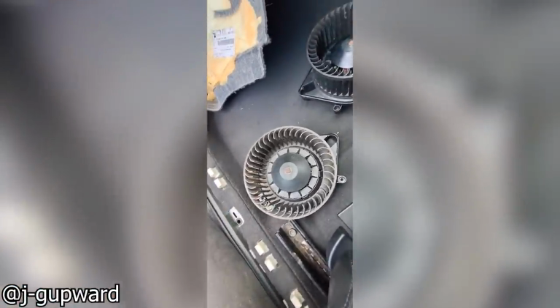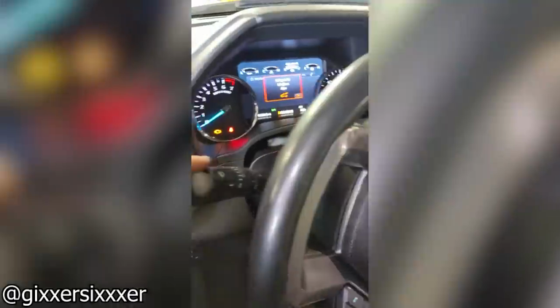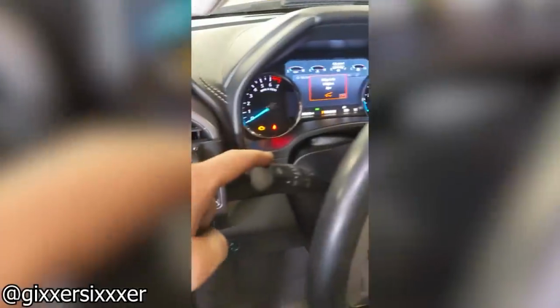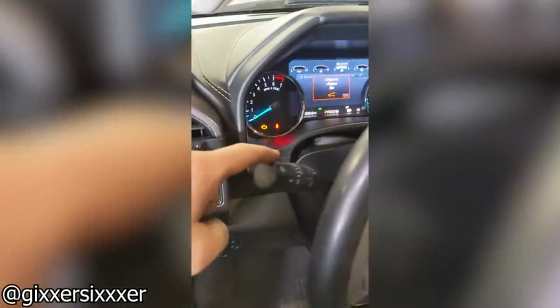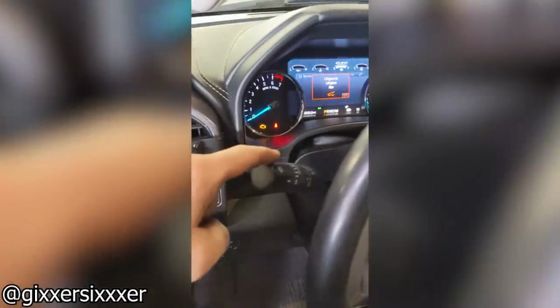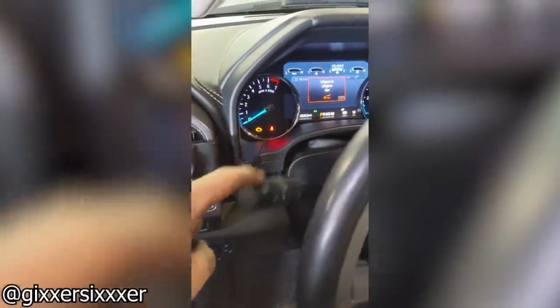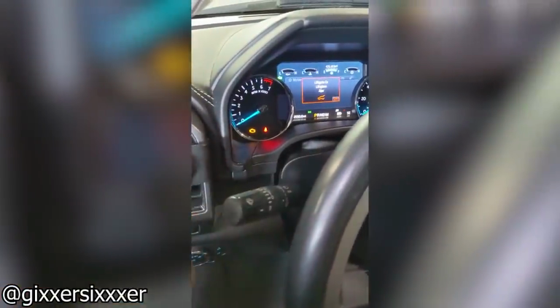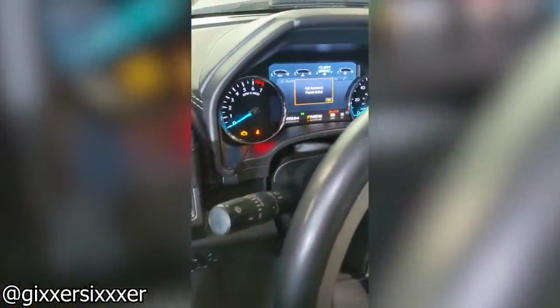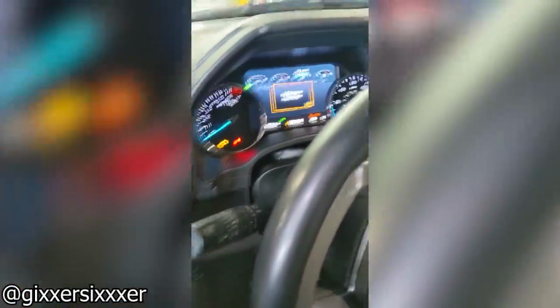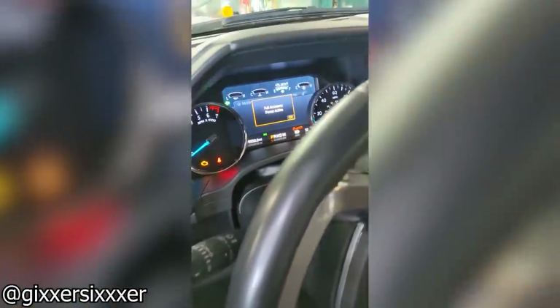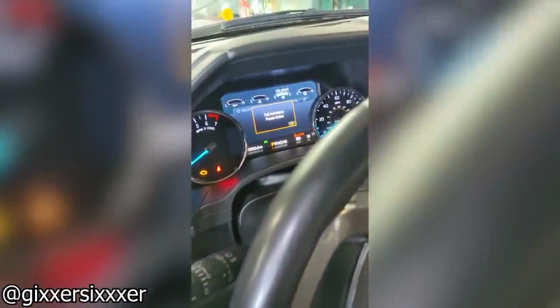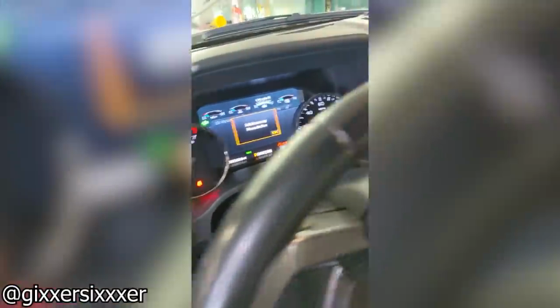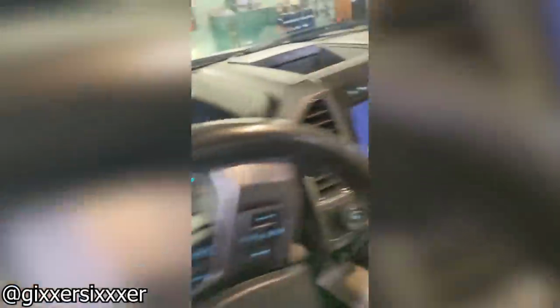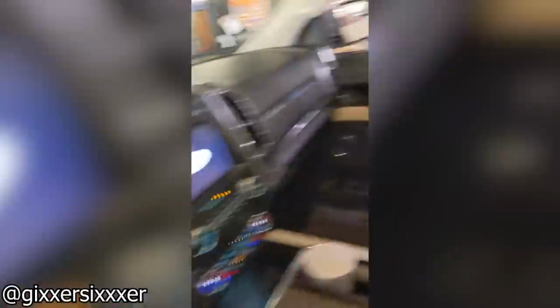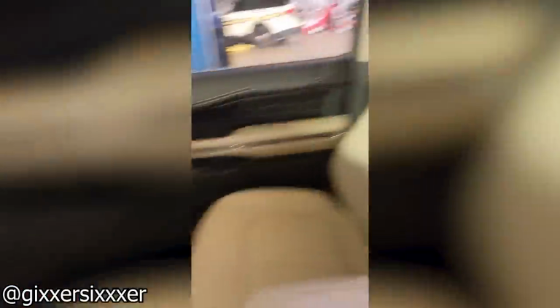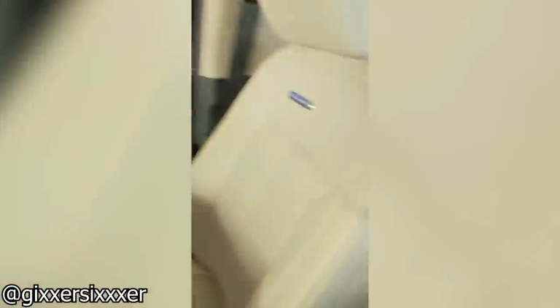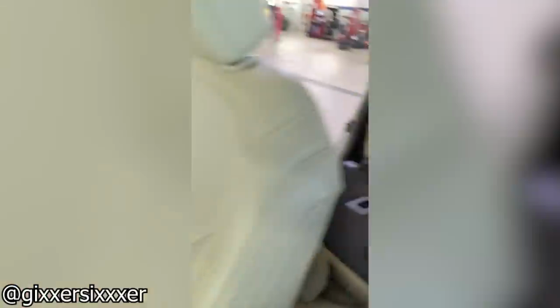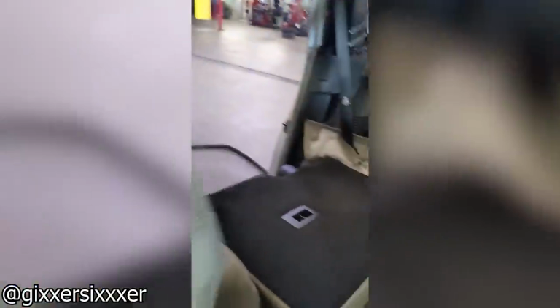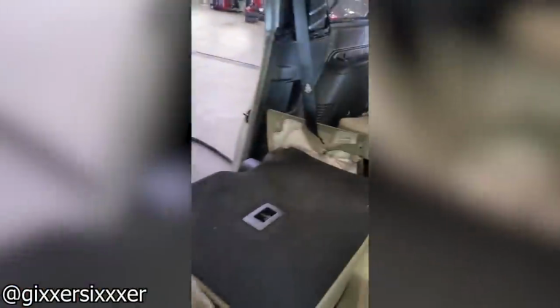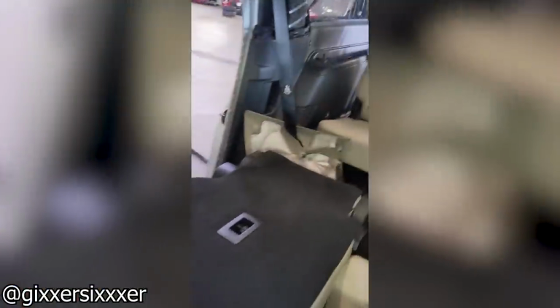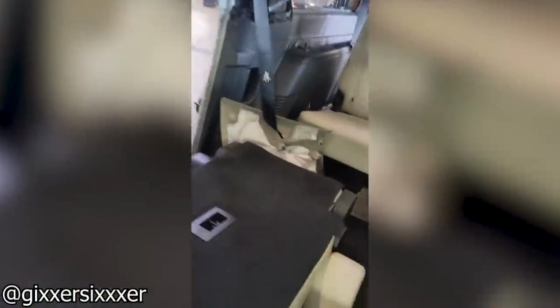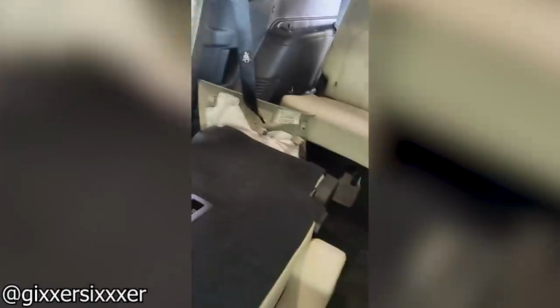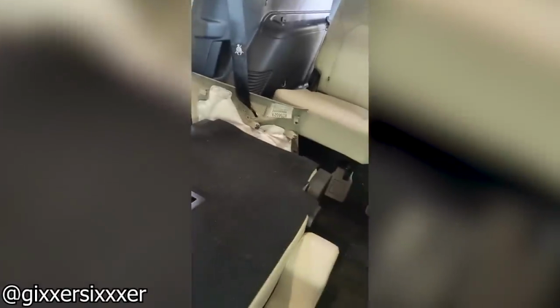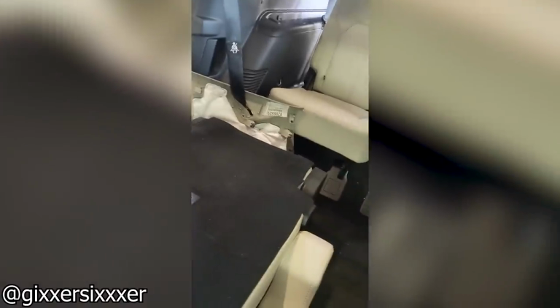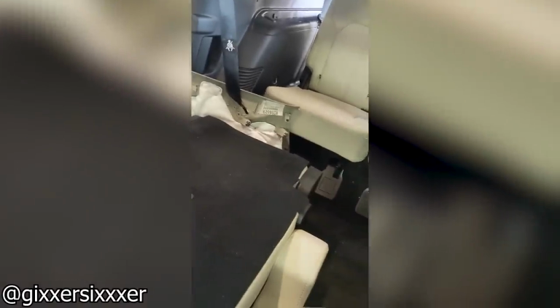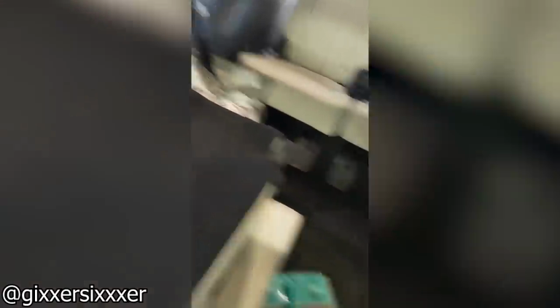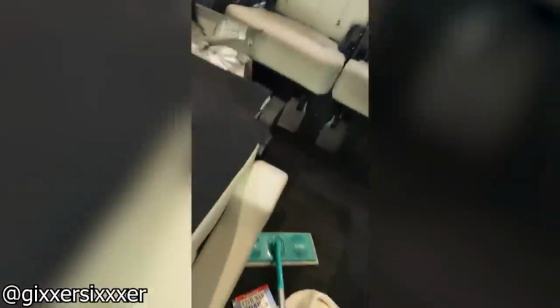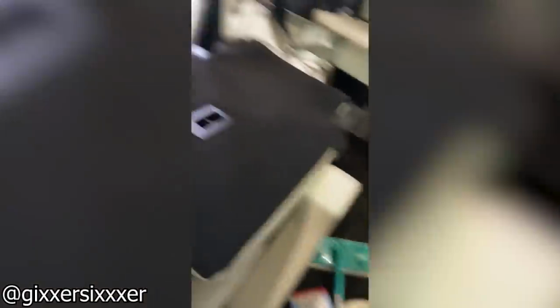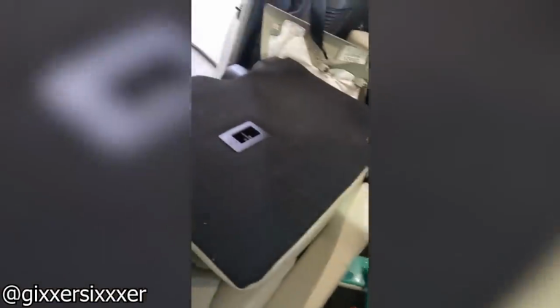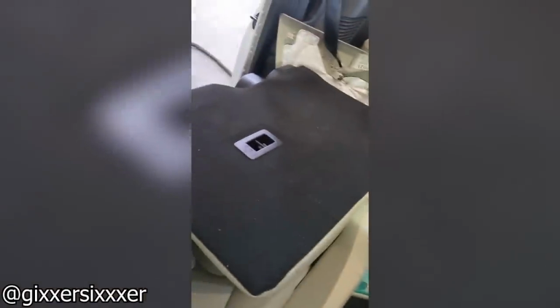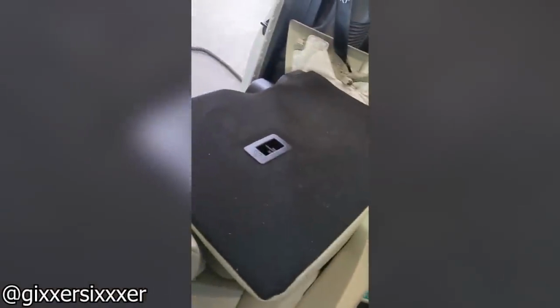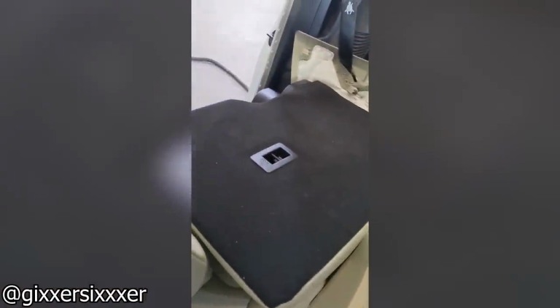Customer states: the rear seat folds down when I use the left turn signal. Ha ha ha ha ha!